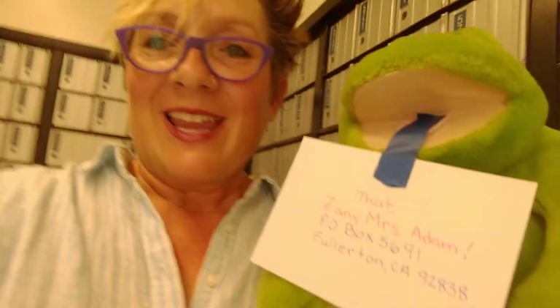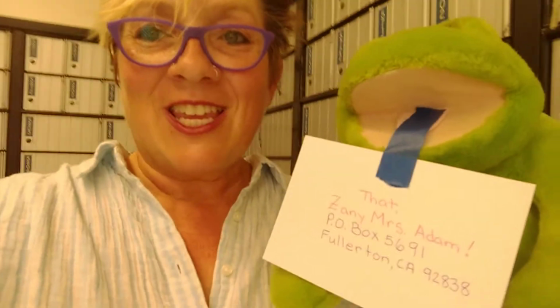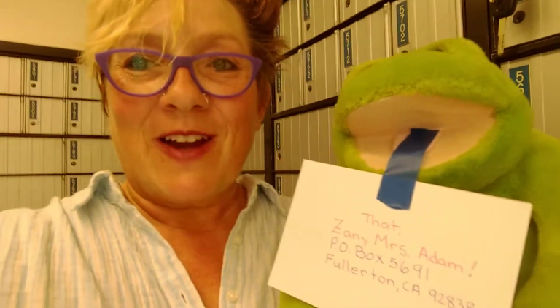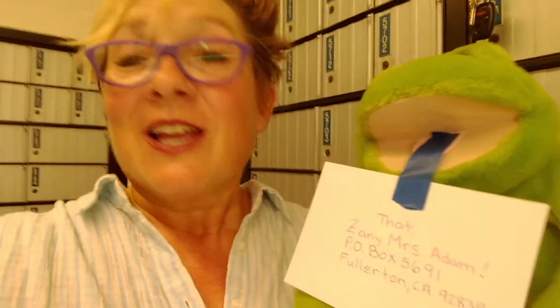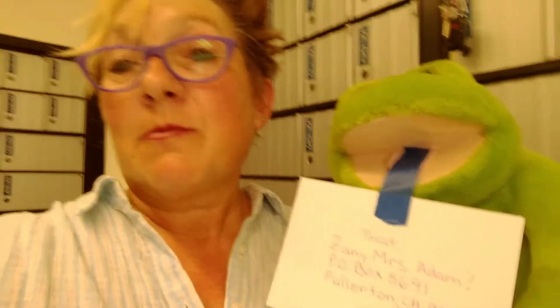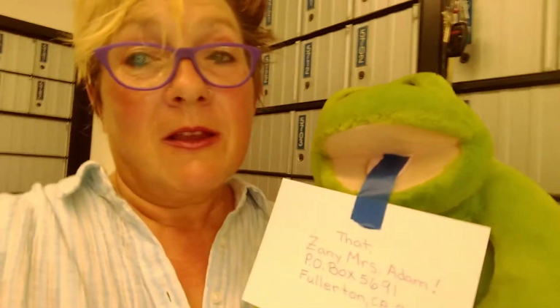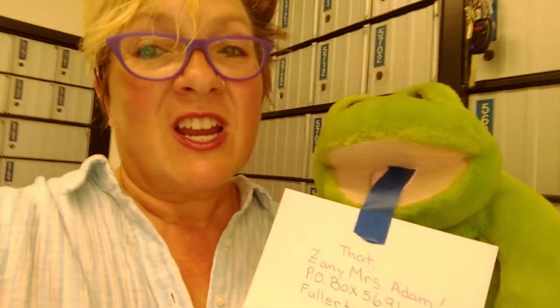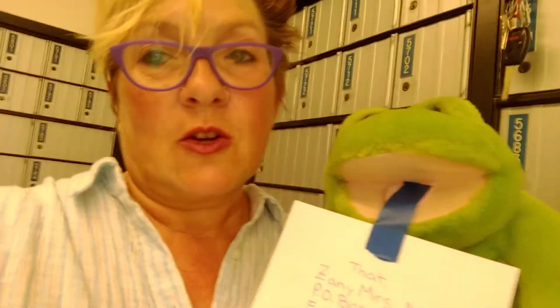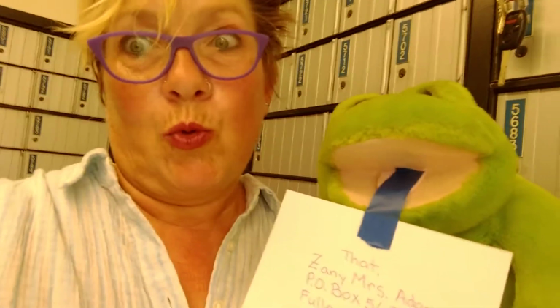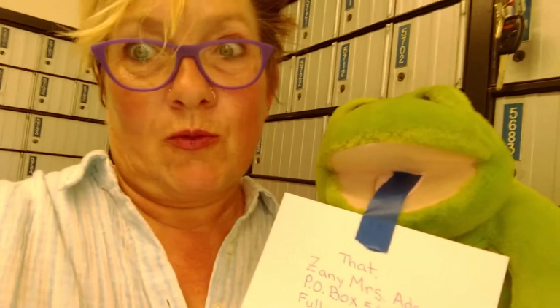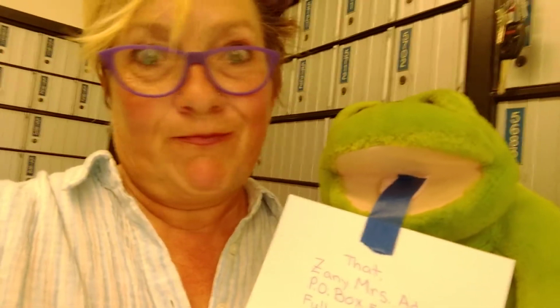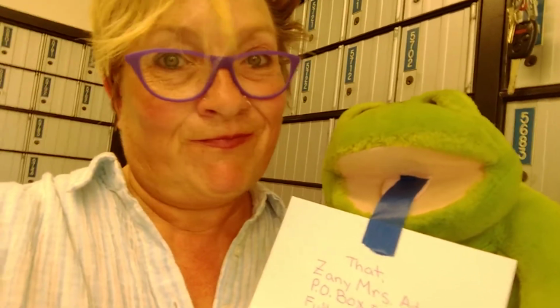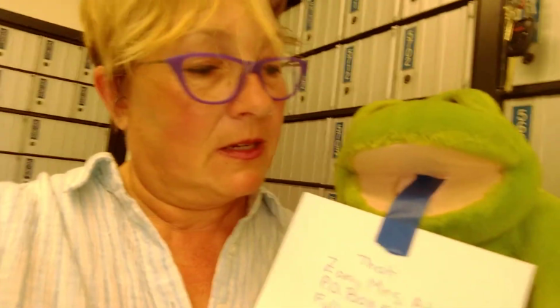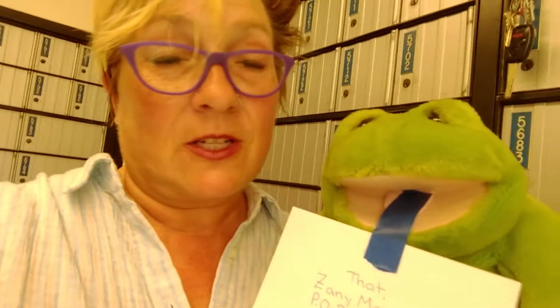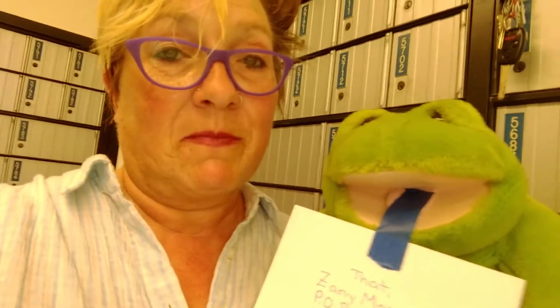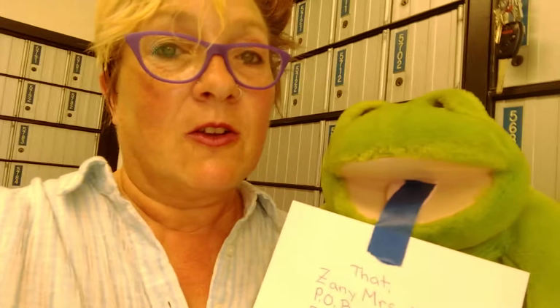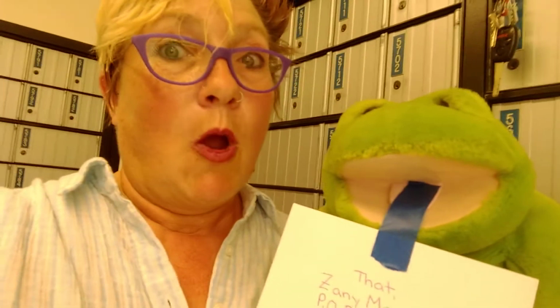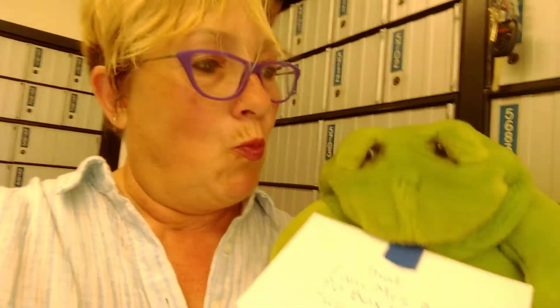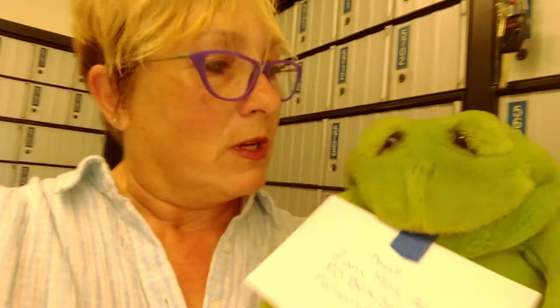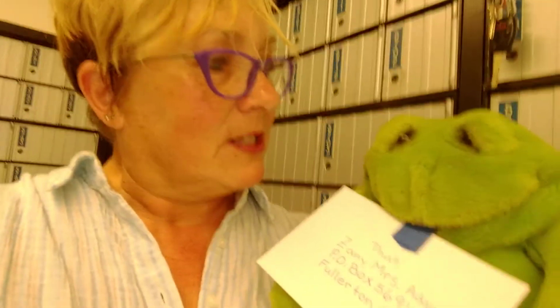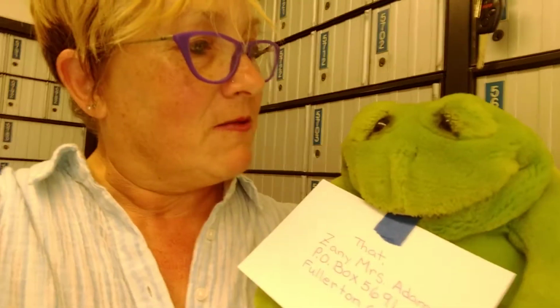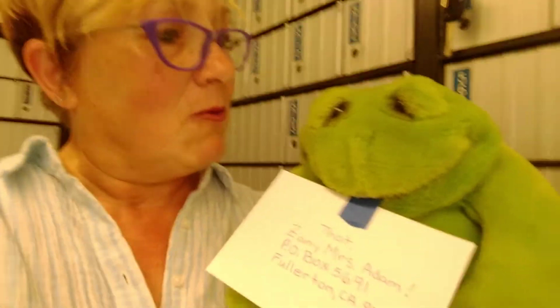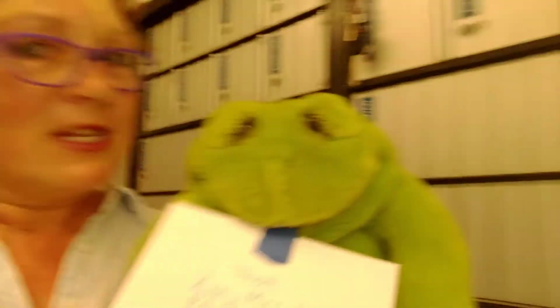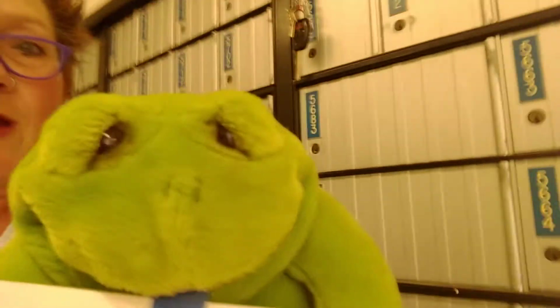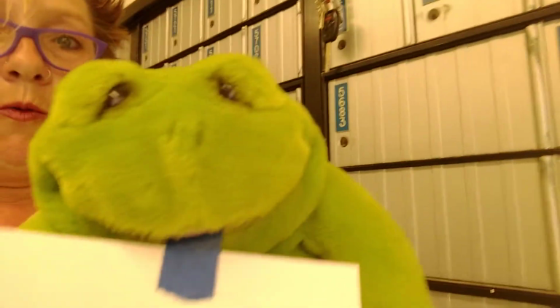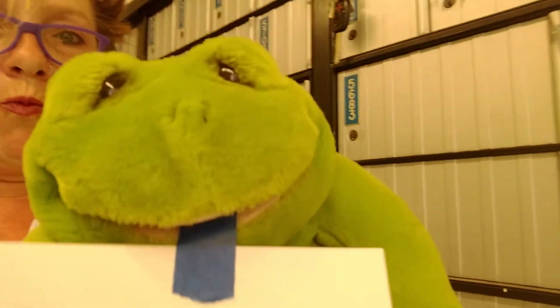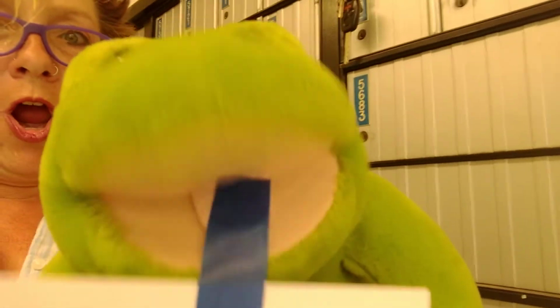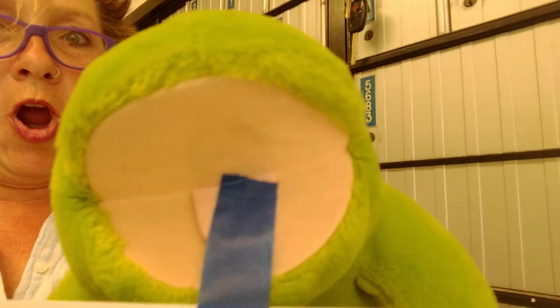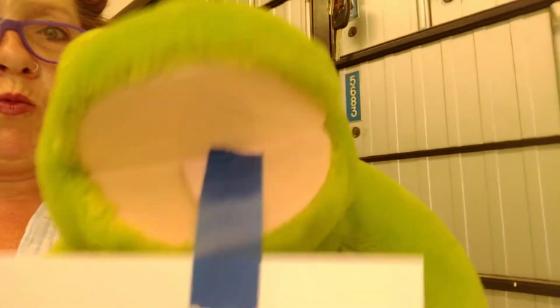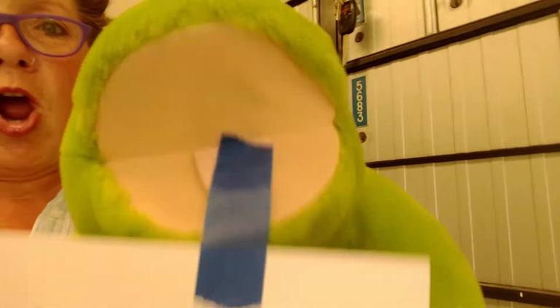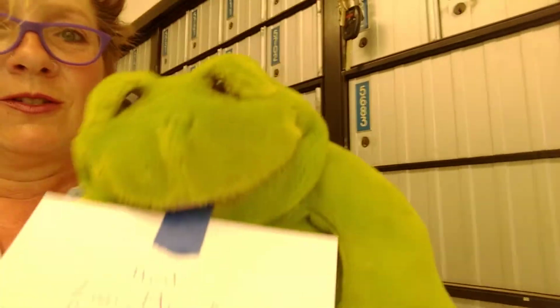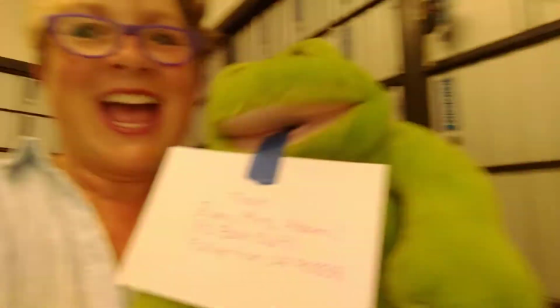Thank you, Freddy. Notice my frog — he doesn't go ribbit, ribbit. Yep, that's too normal. He goes — tell us again, Freddy, what do you say? RAW RAW RAW RAW RAW!